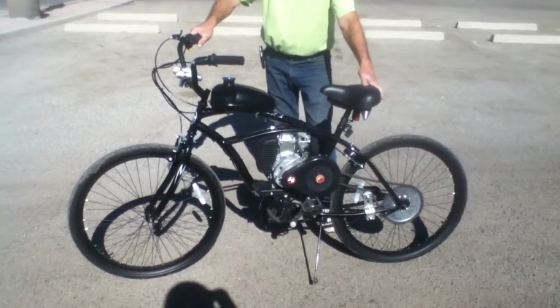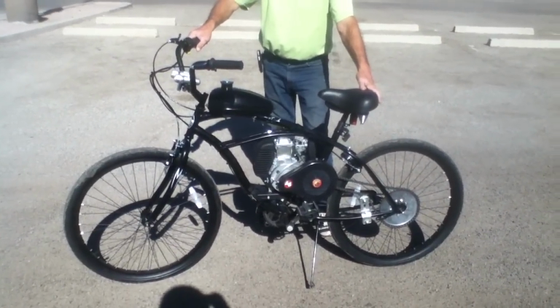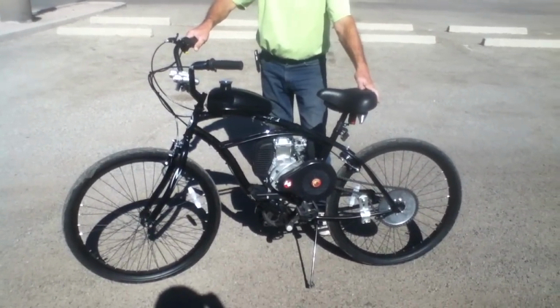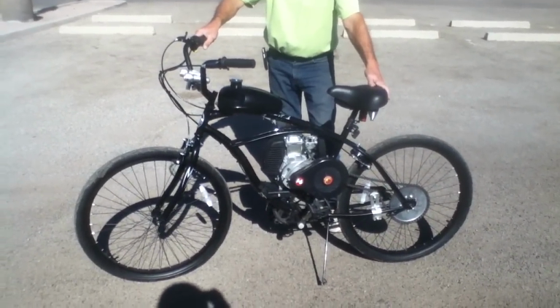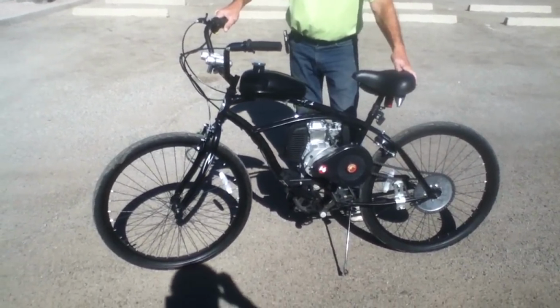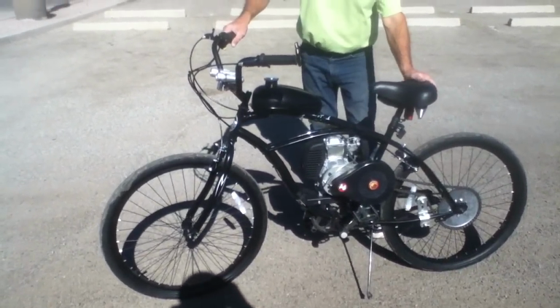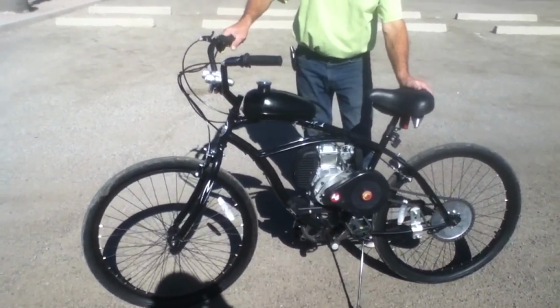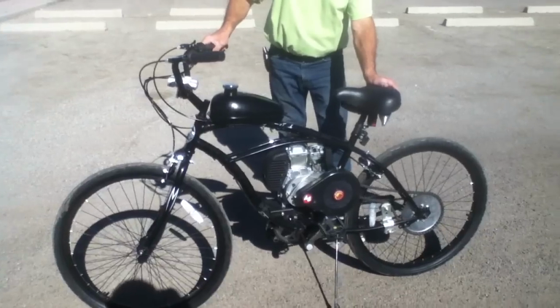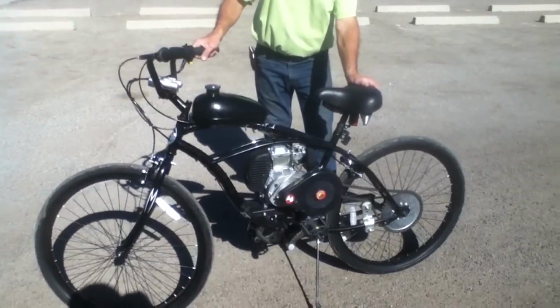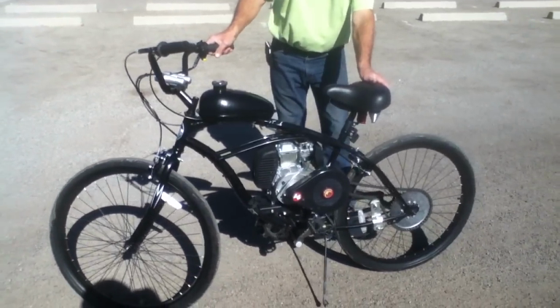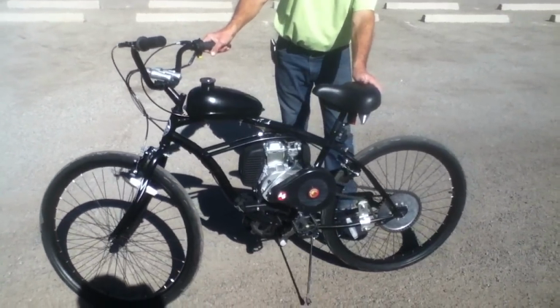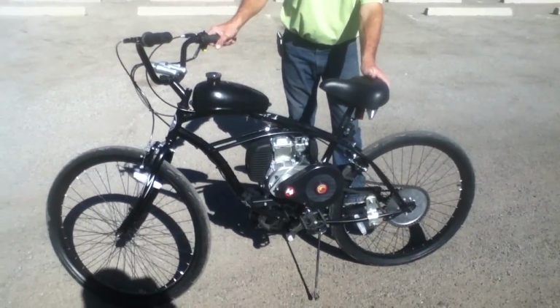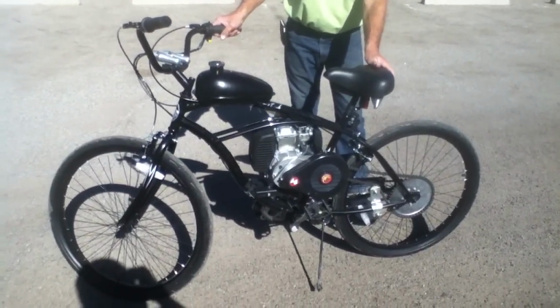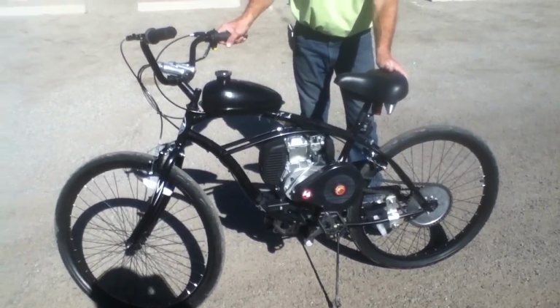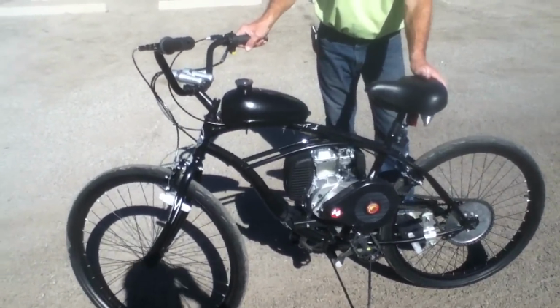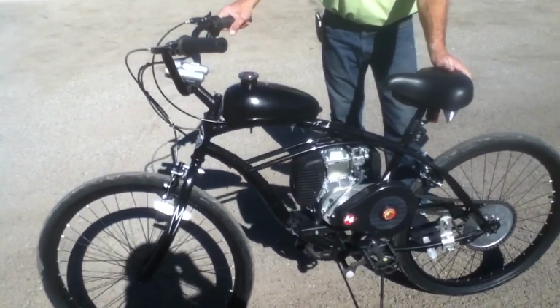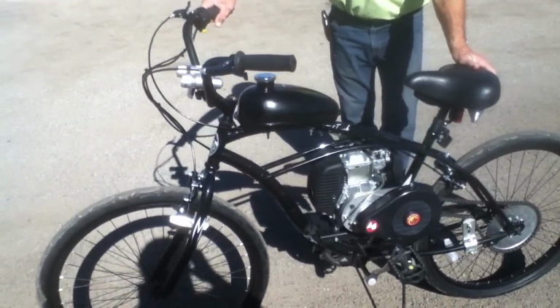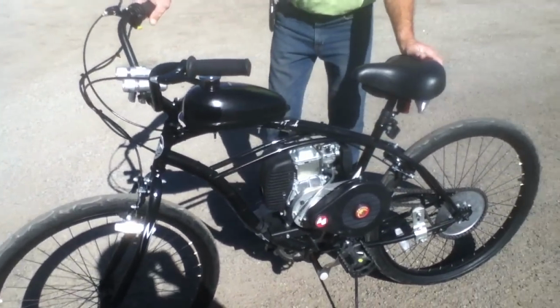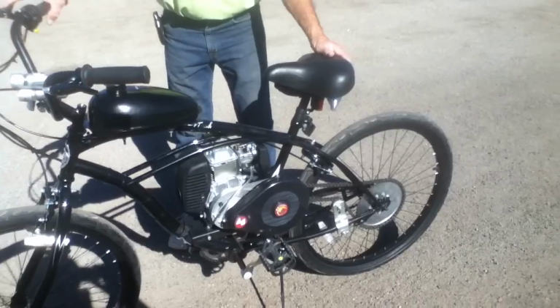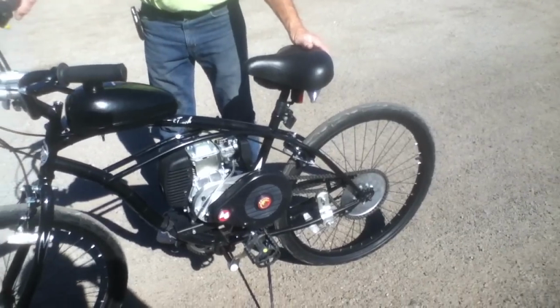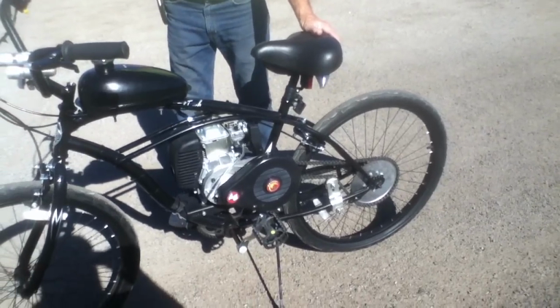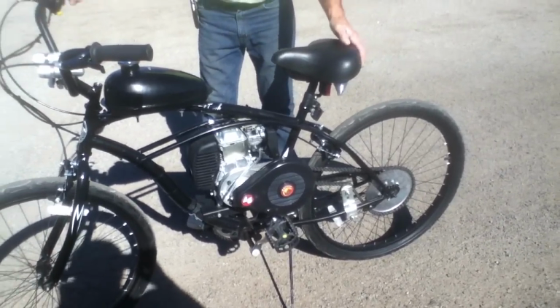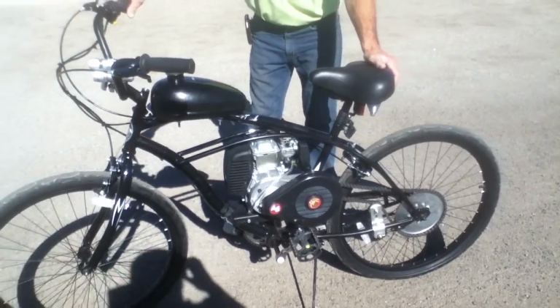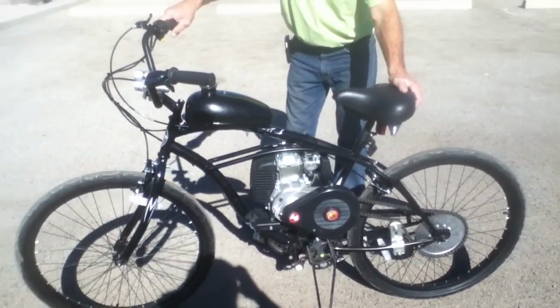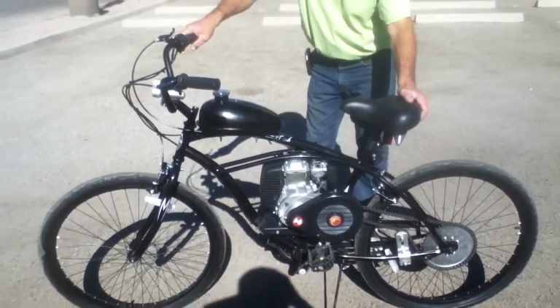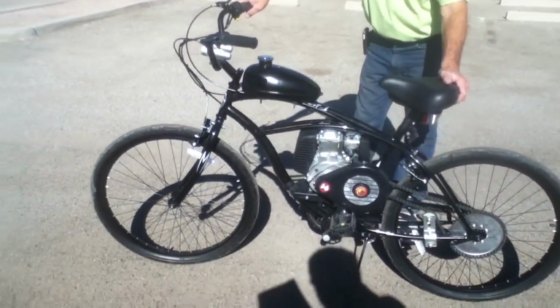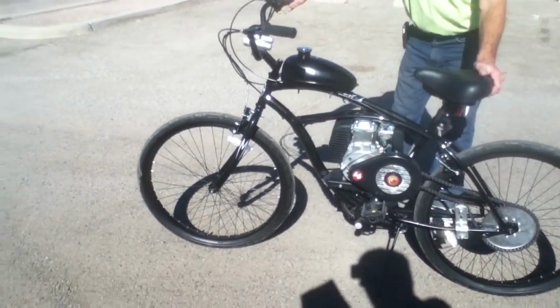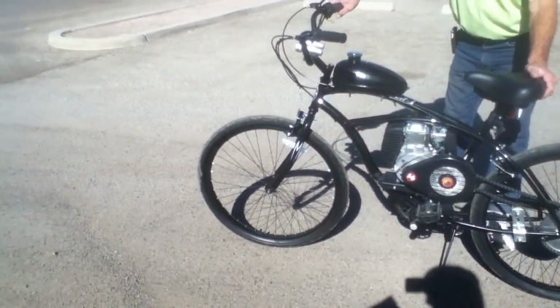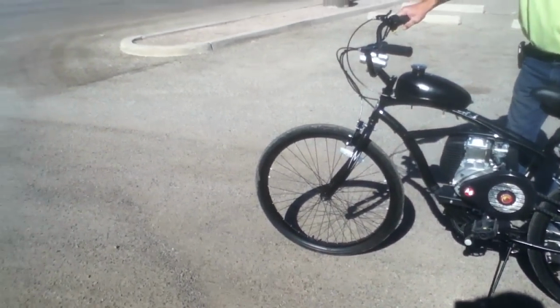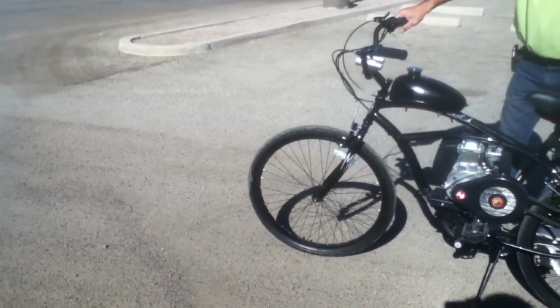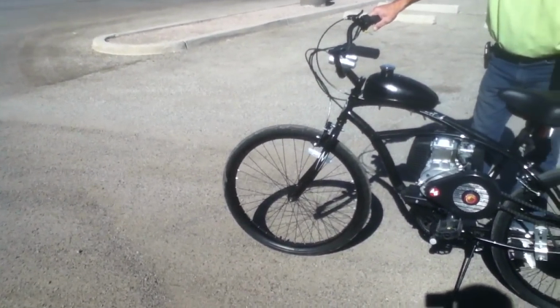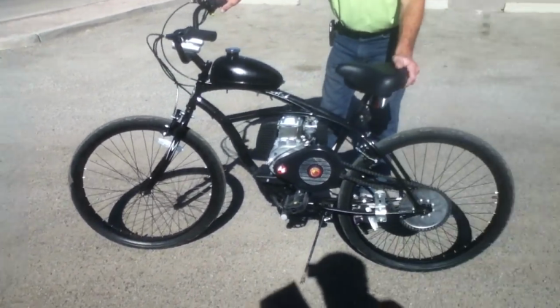The bicycle is a steel frame single-speed beach cruiser with a steel fork. It has front and rear linear hand brake systems along with a rear coaster brake for optimal control. The bike has heavy-duty thorn-resistant tubes for tire protection.